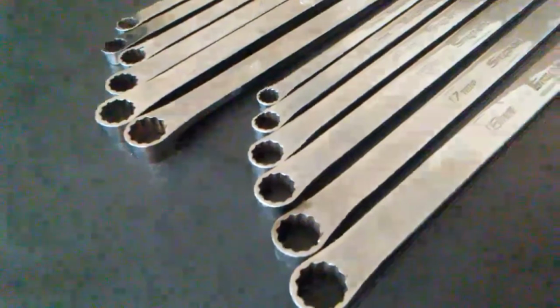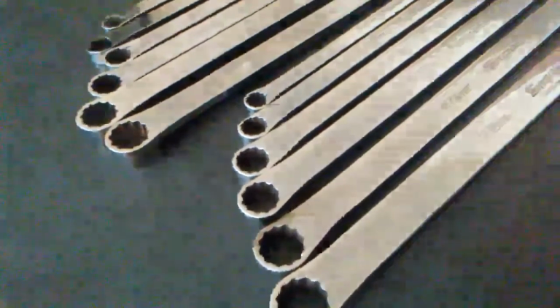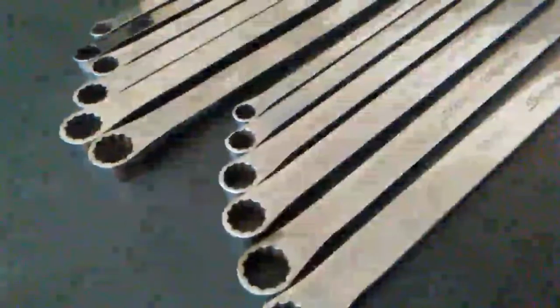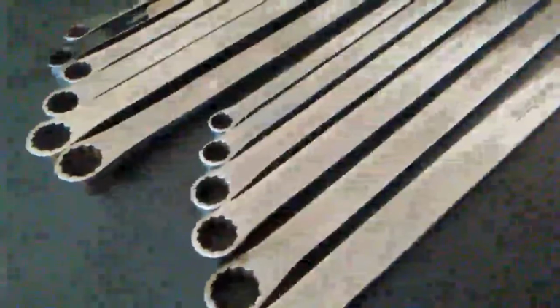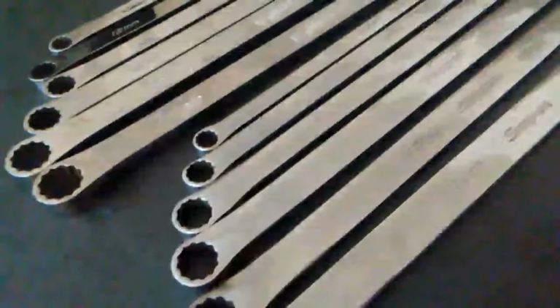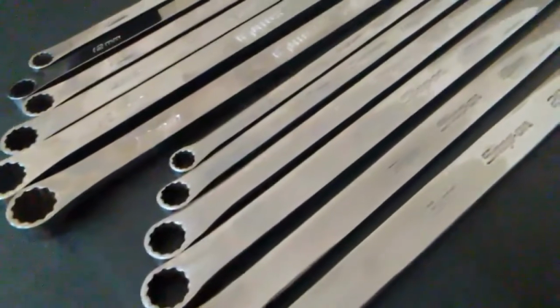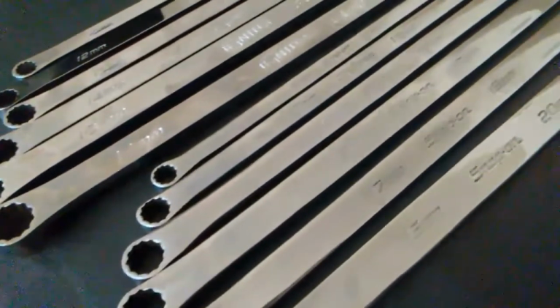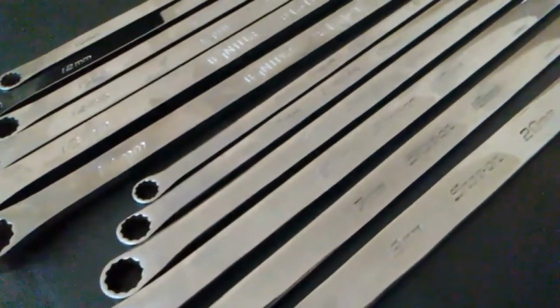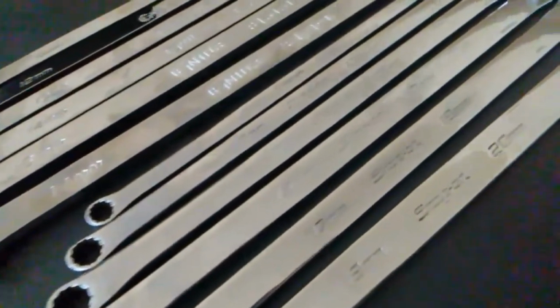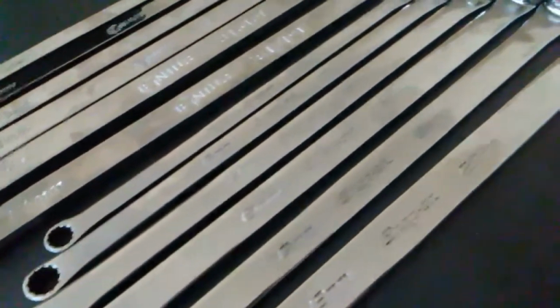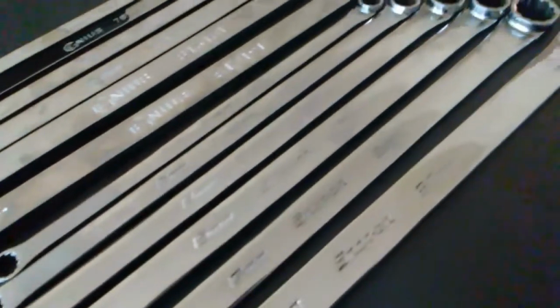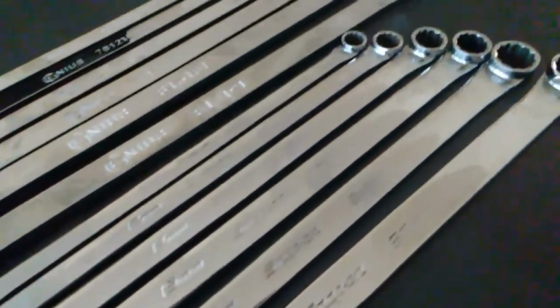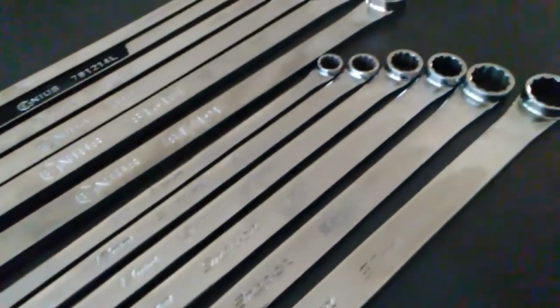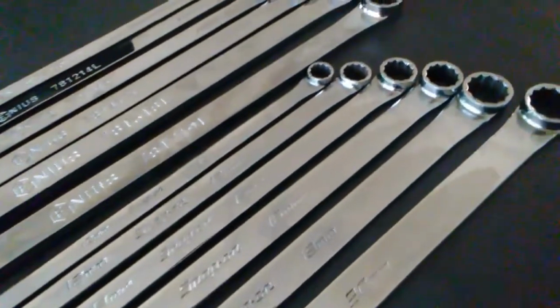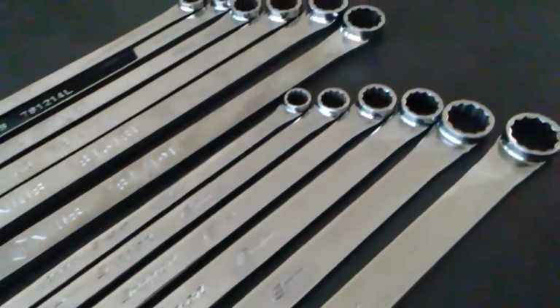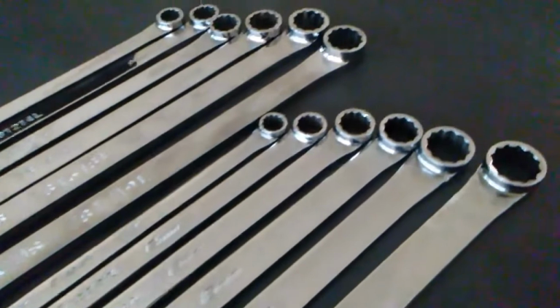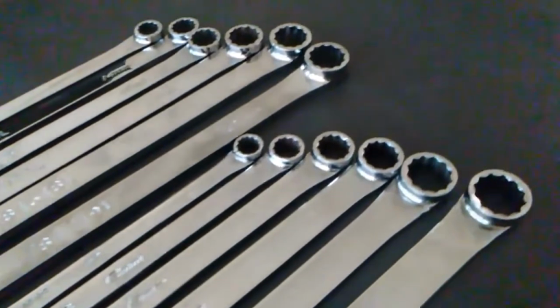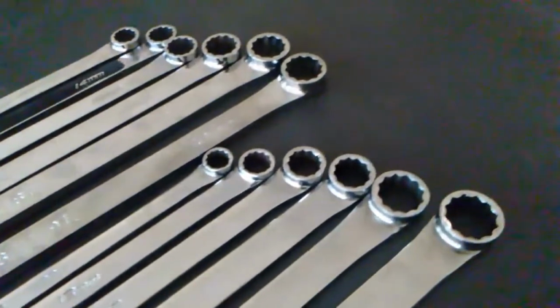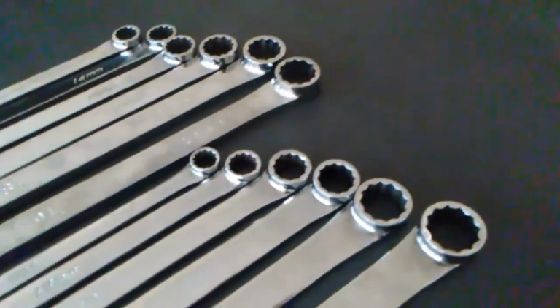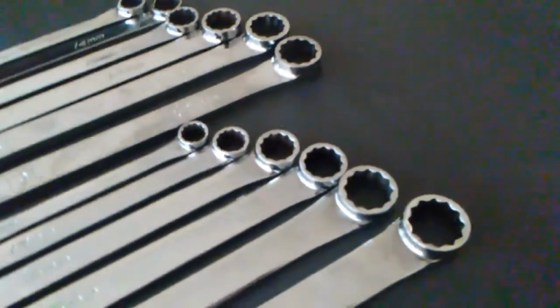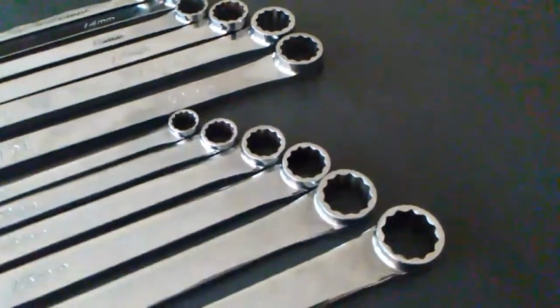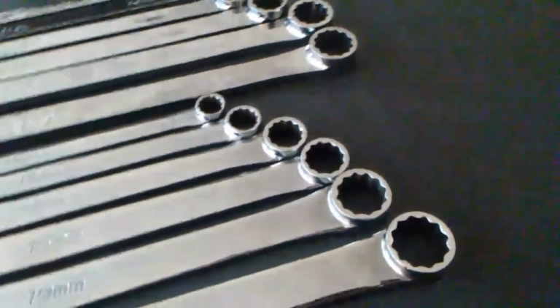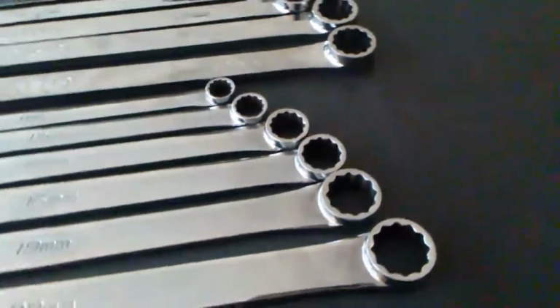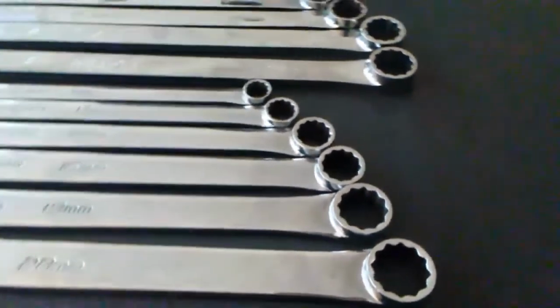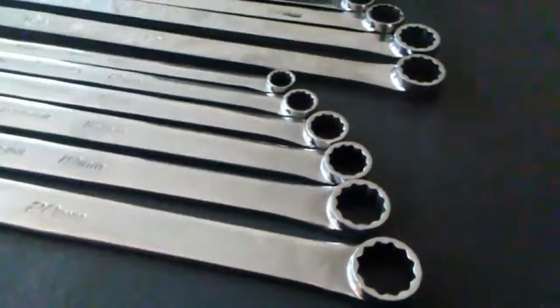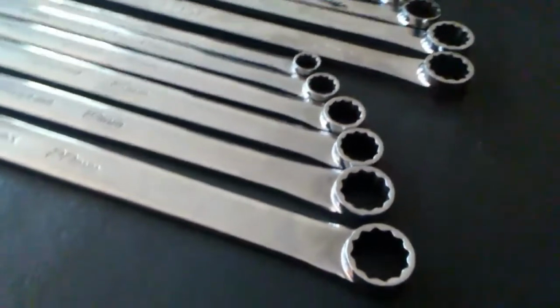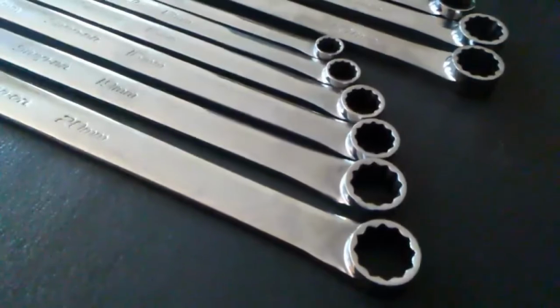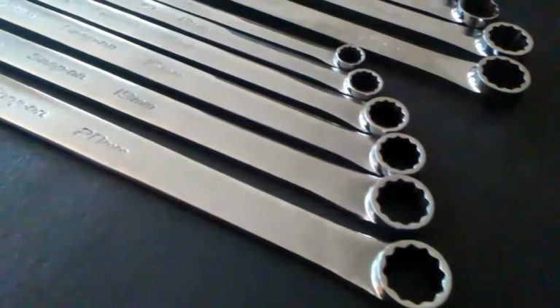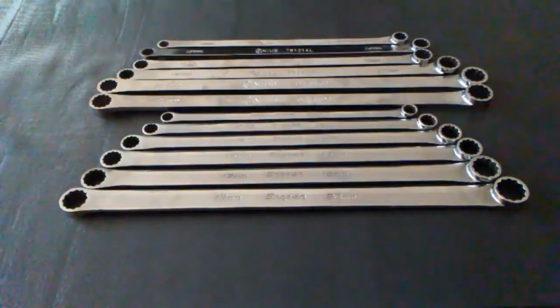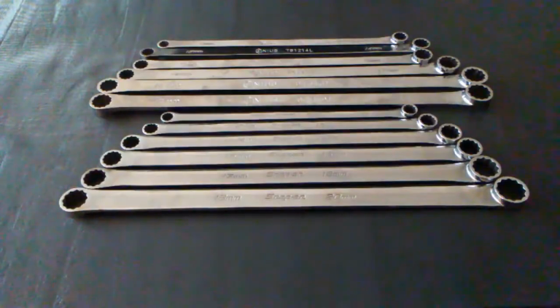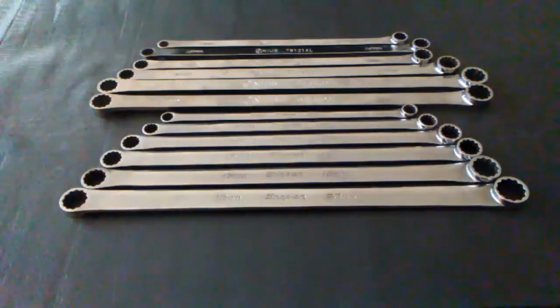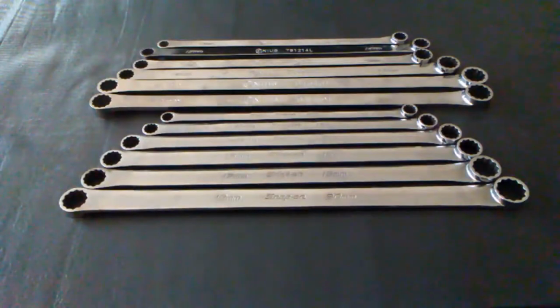Thanks for checking out the channel — please make sure to like and subscribe. Today we're going to be taking a look at double box end wrenches produced by Snap-on and by Genius.